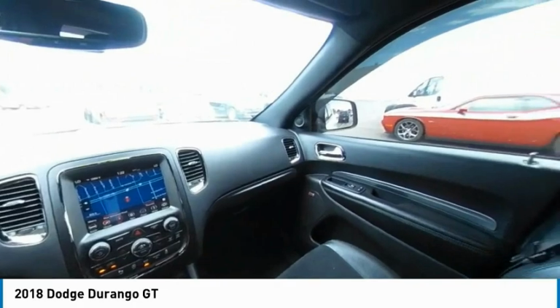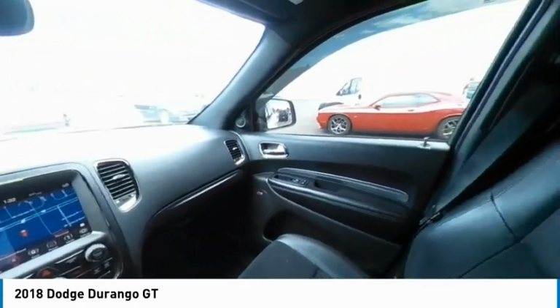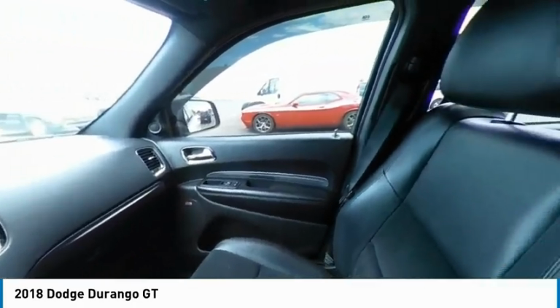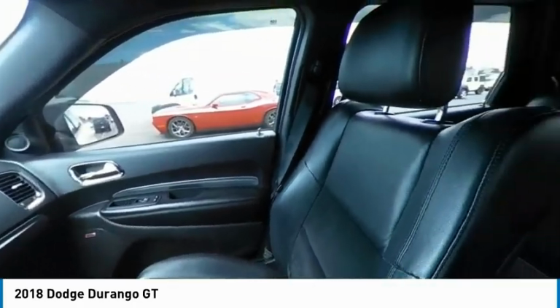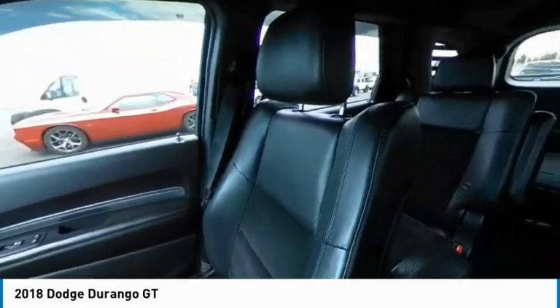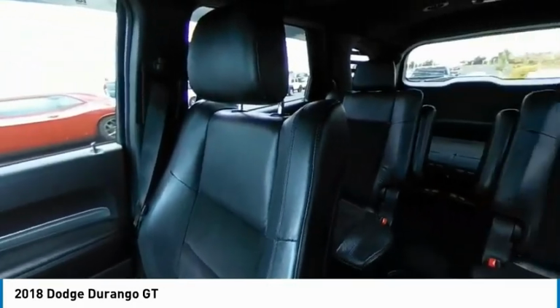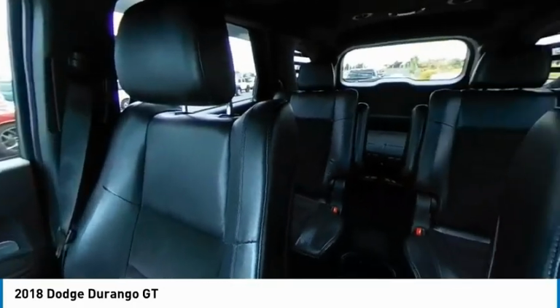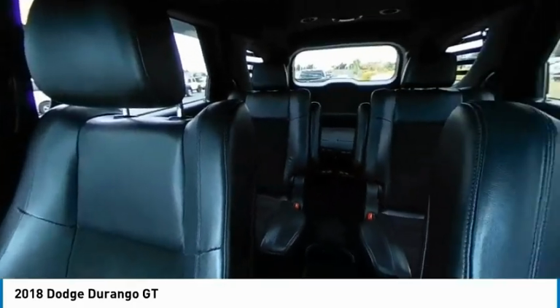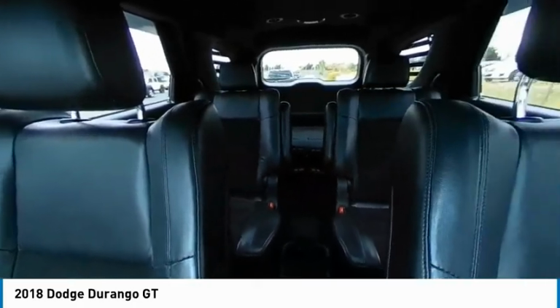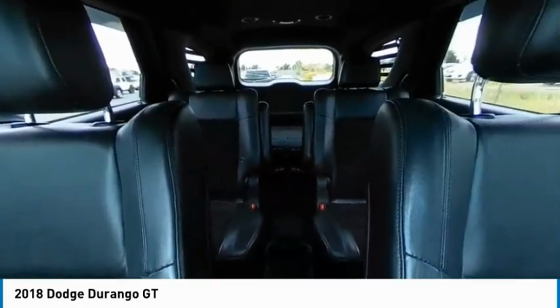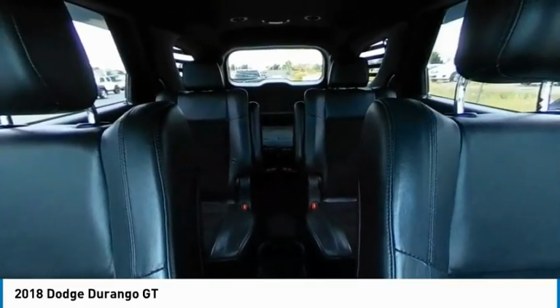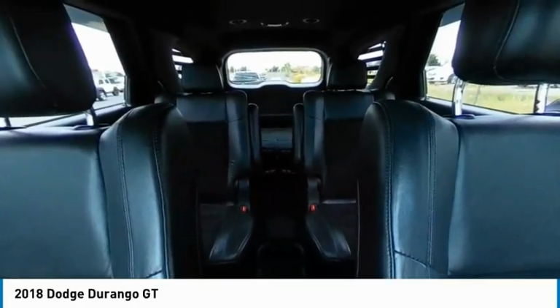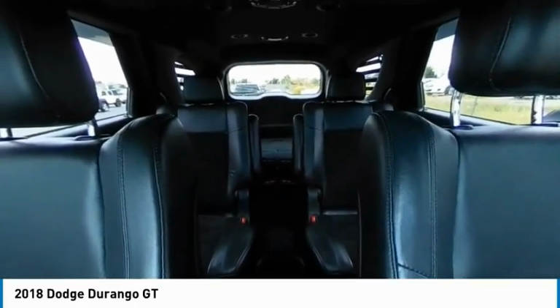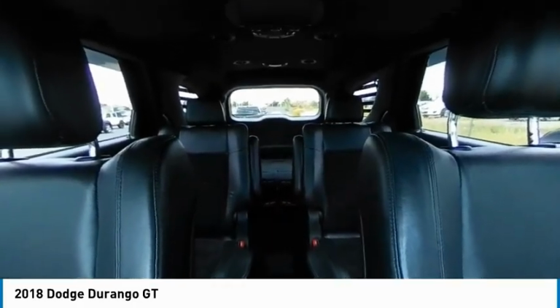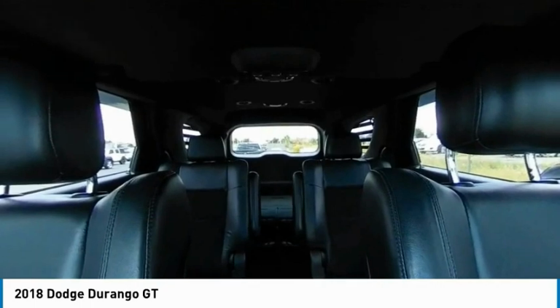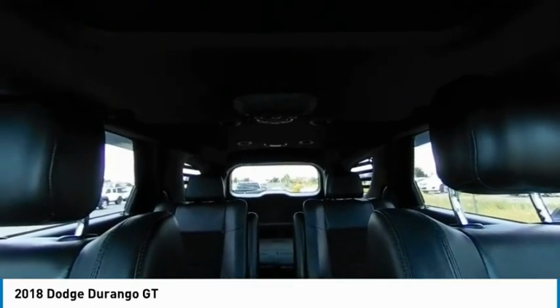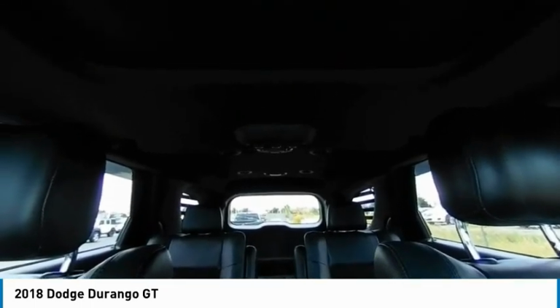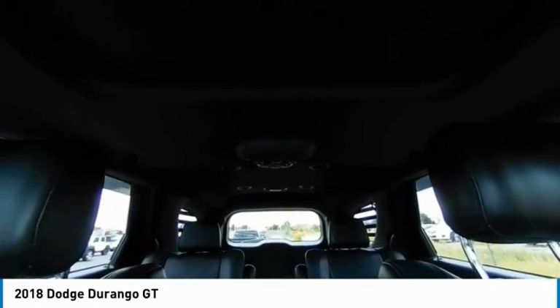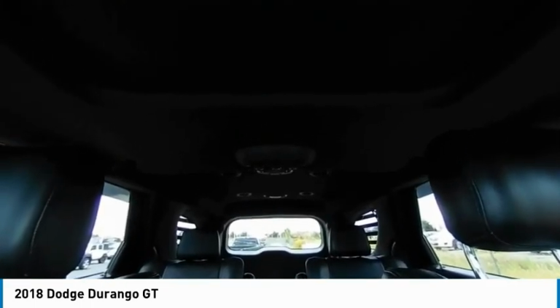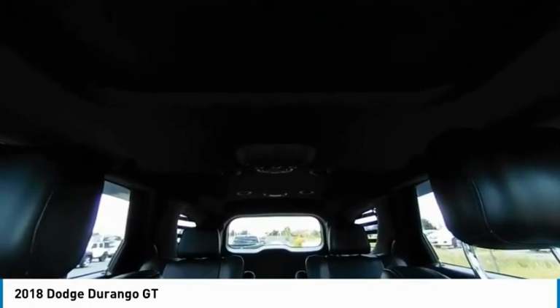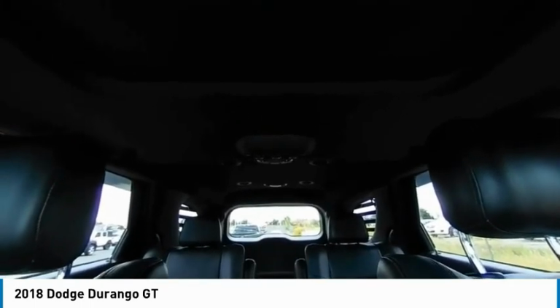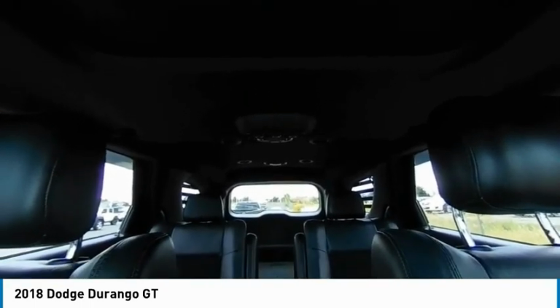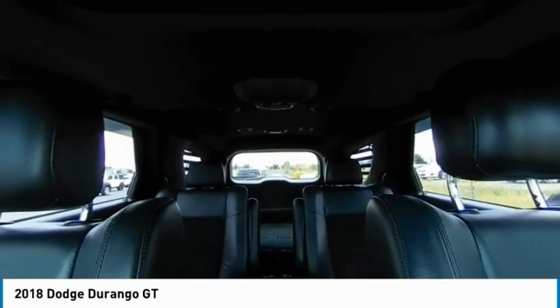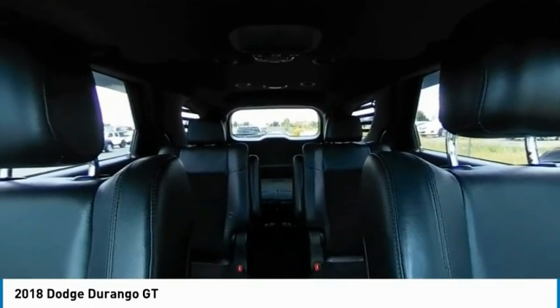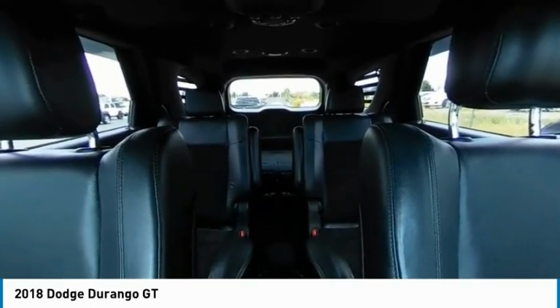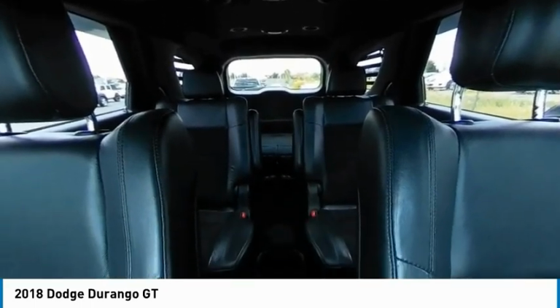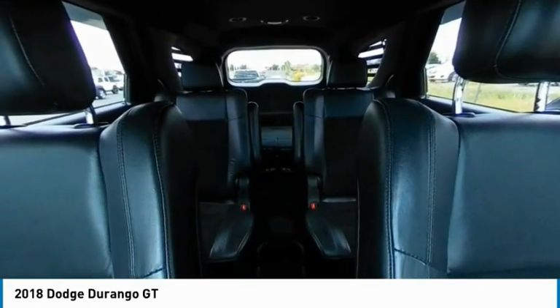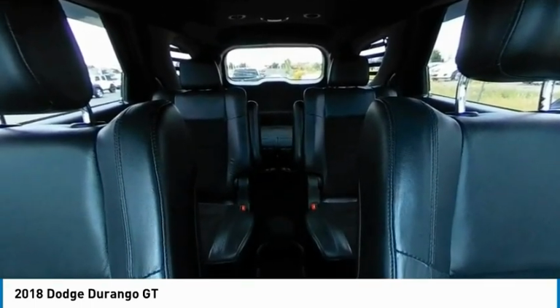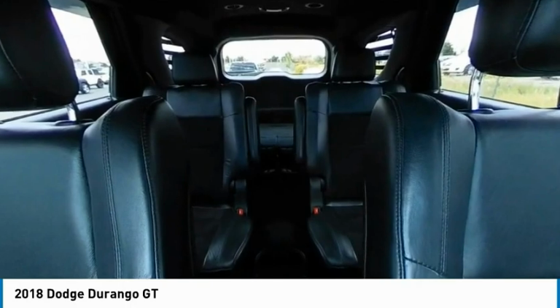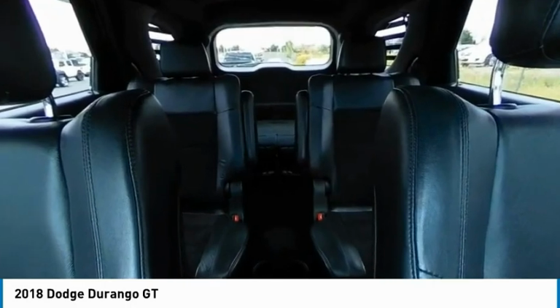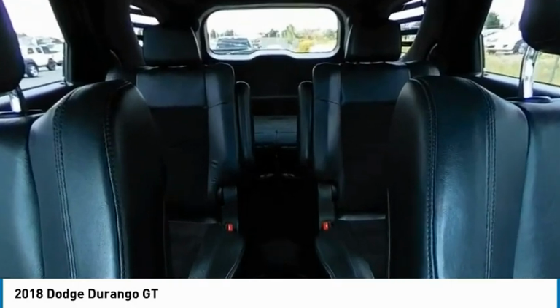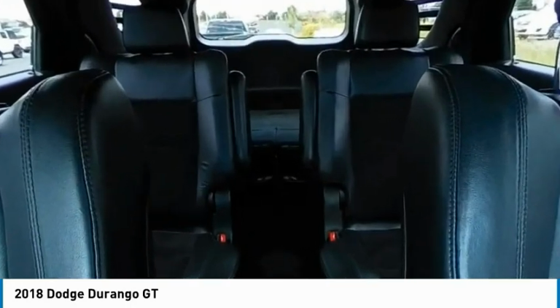Tire pressure monitor, all-wheel drive, heated mirrors, electronic stability control, alloy wheels, aluminum wheels, rear spoiler, remote engine start, power lift gate, brake assist.